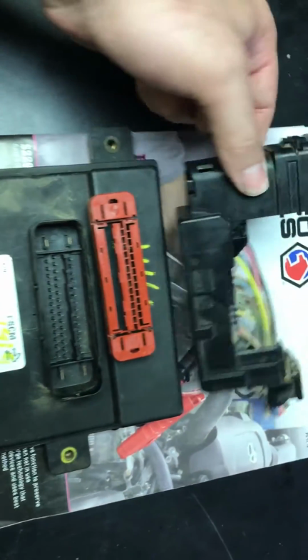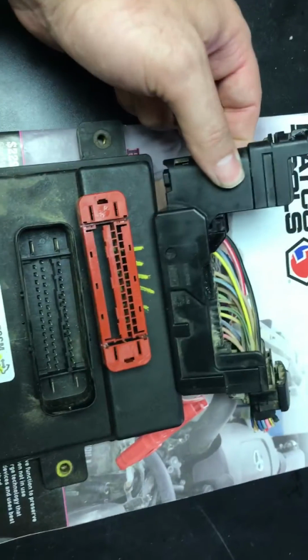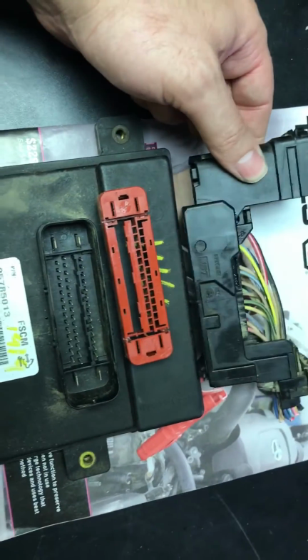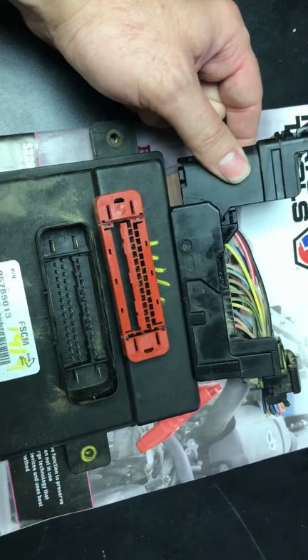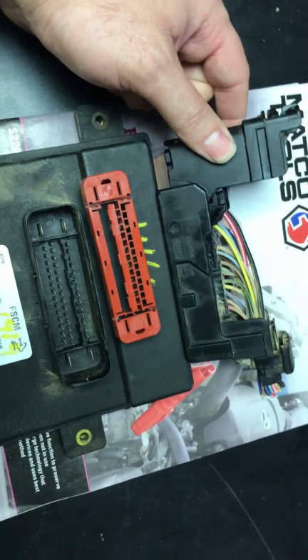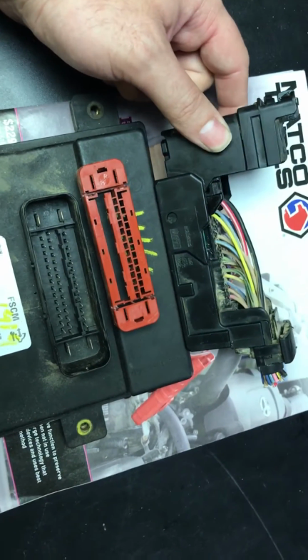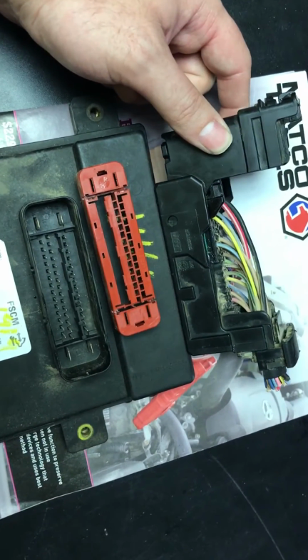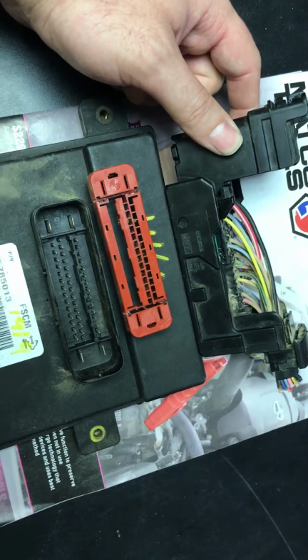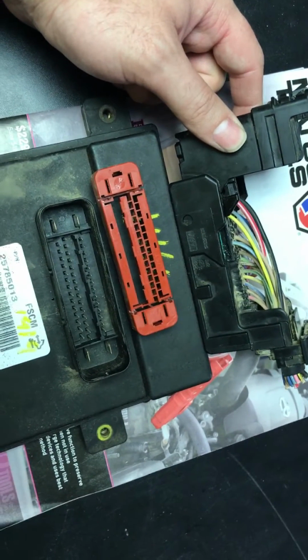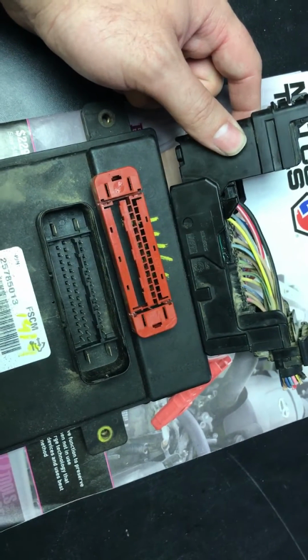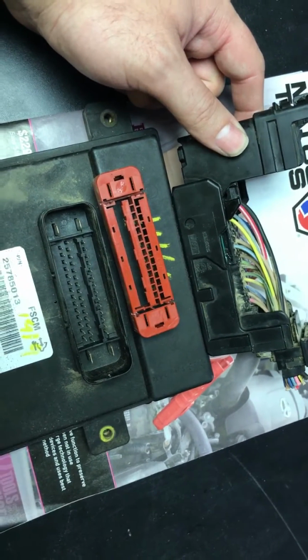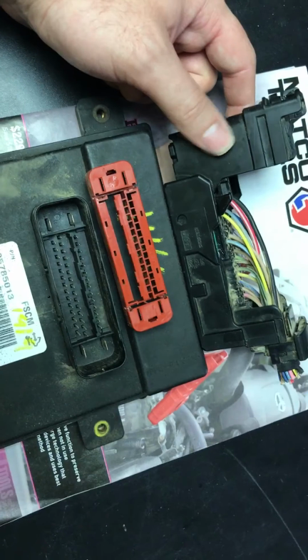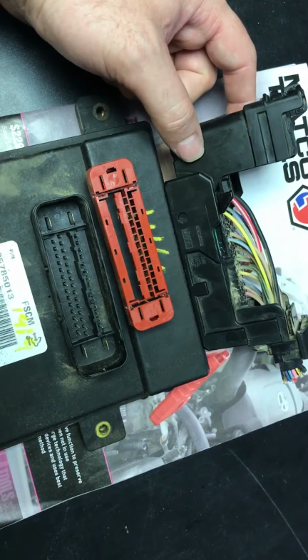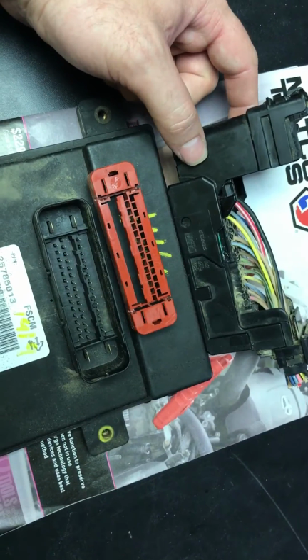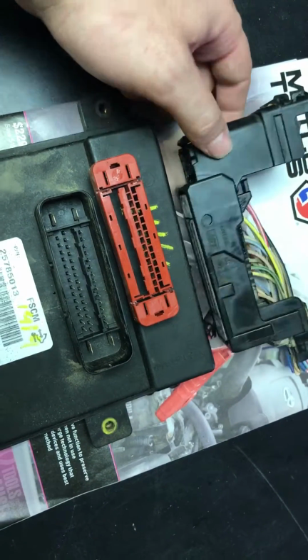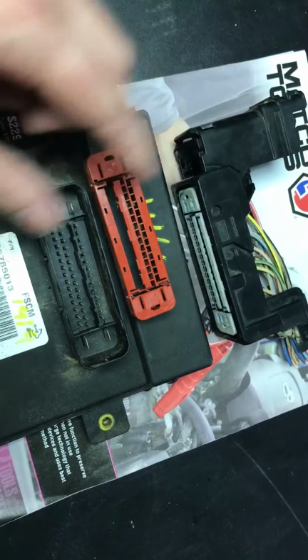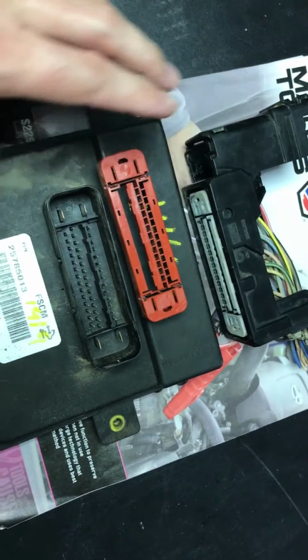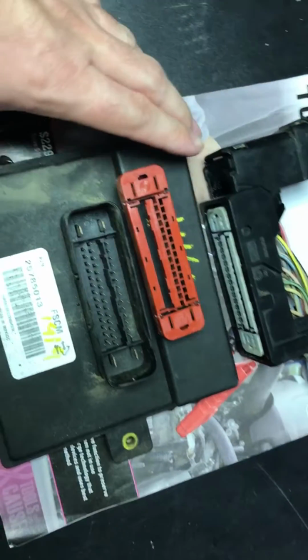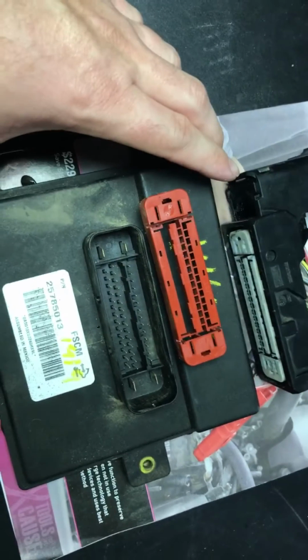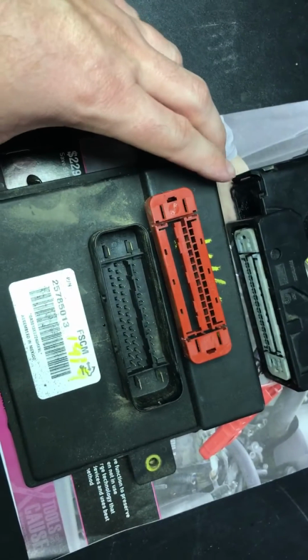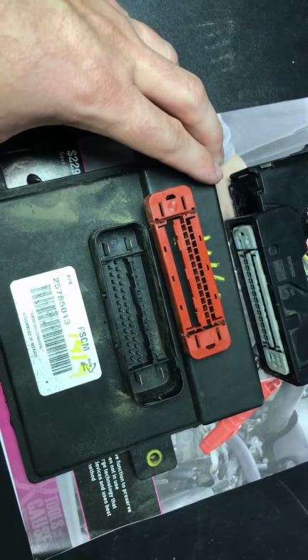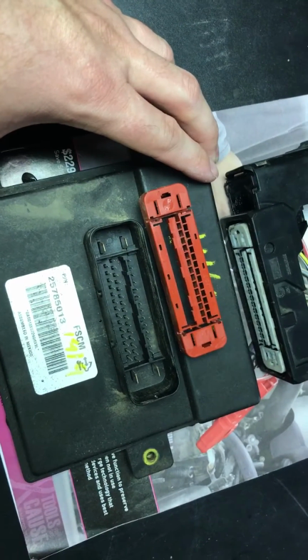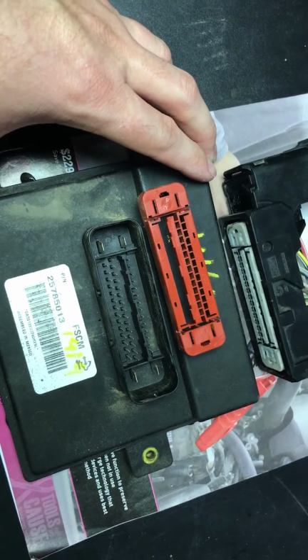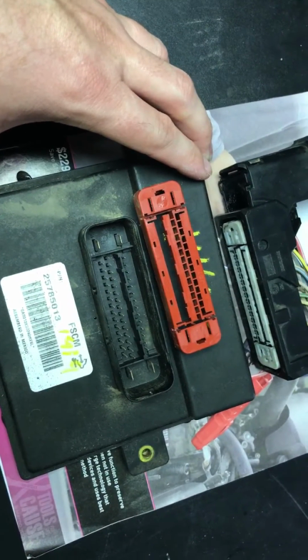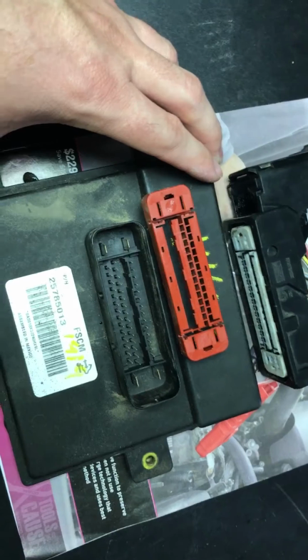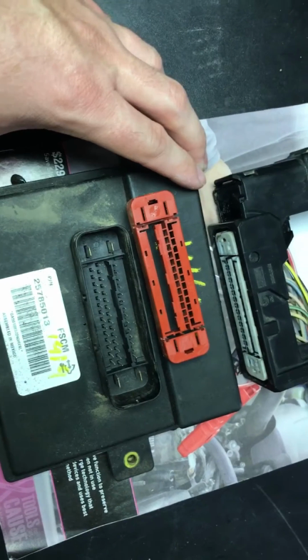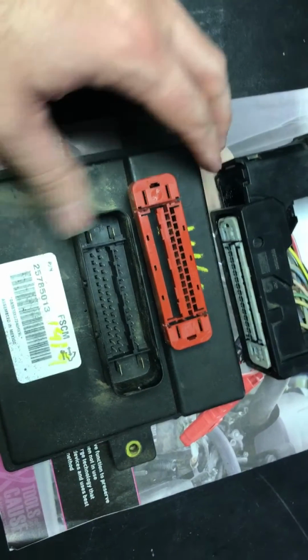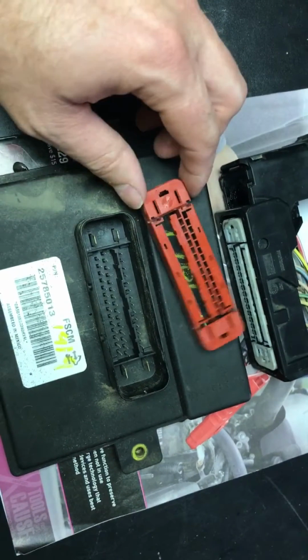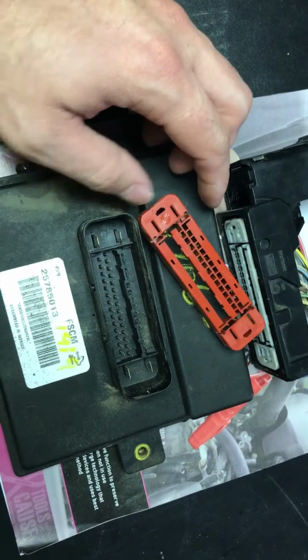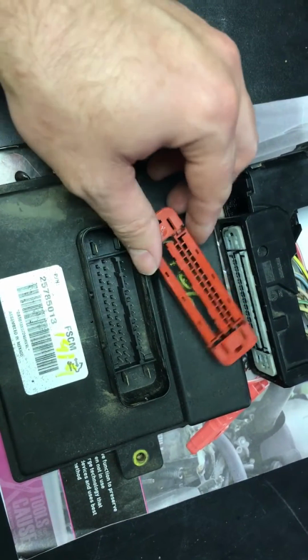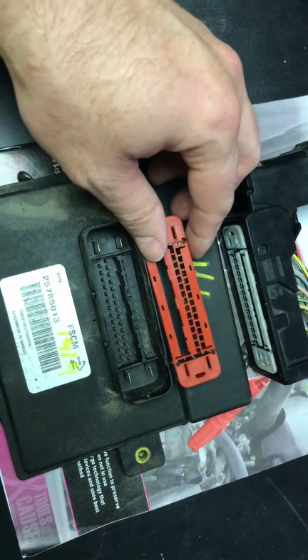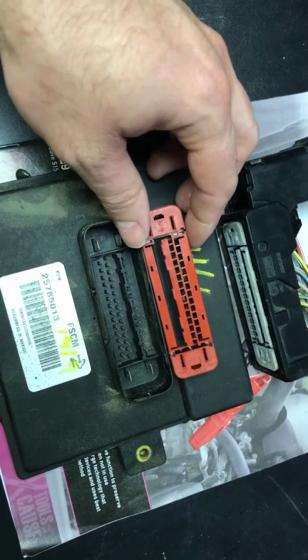We had a customer recently — and I've had a few customers — that have misdiagnosed the correct module. We've sent them out a fuel system control module replacement and they've tried to hook it into the suspension control module.